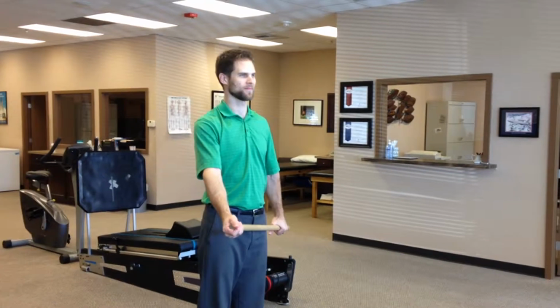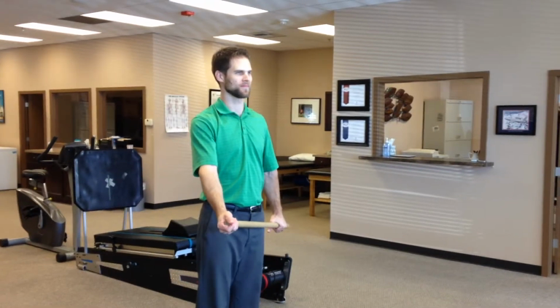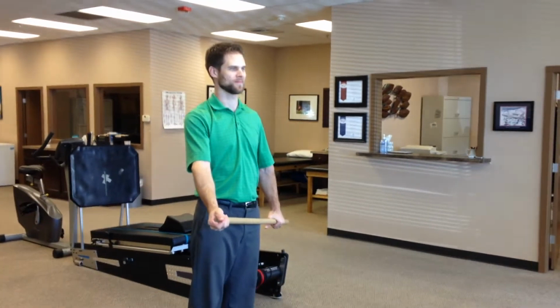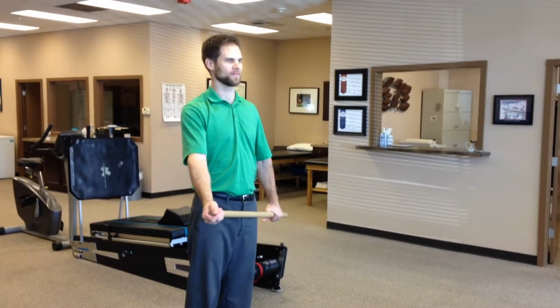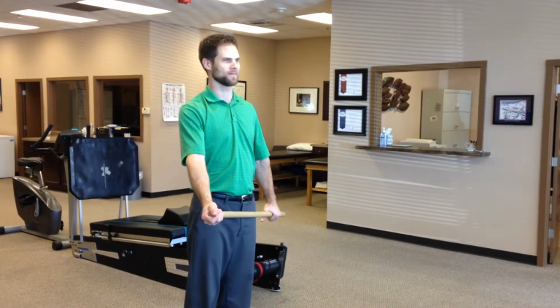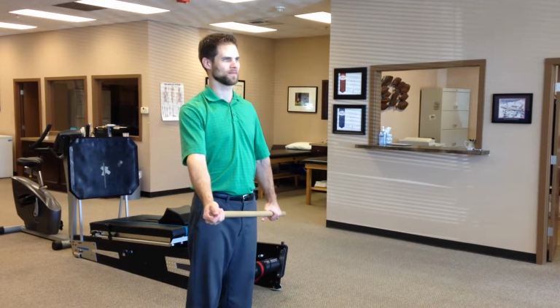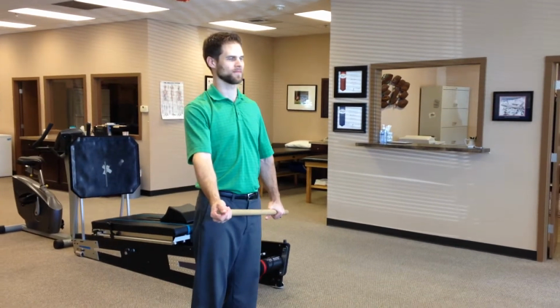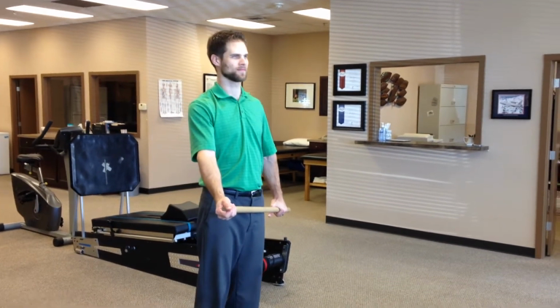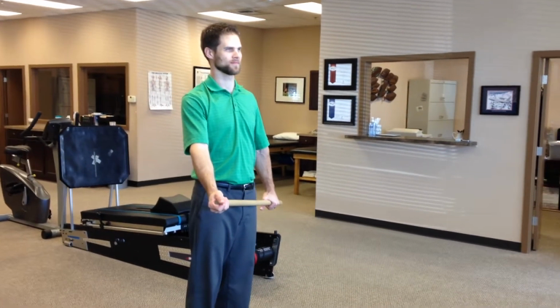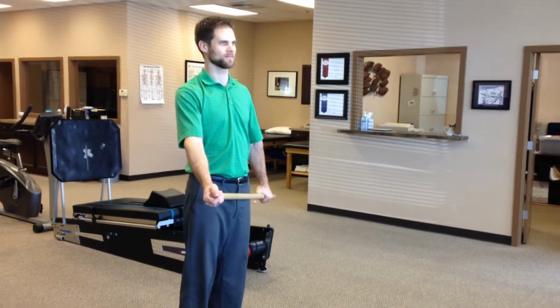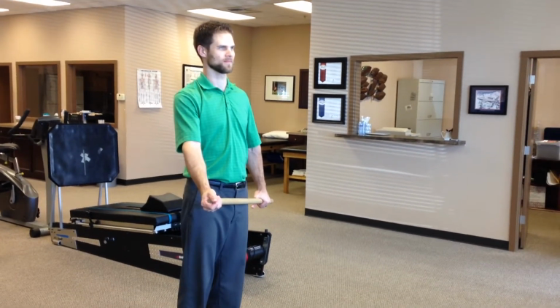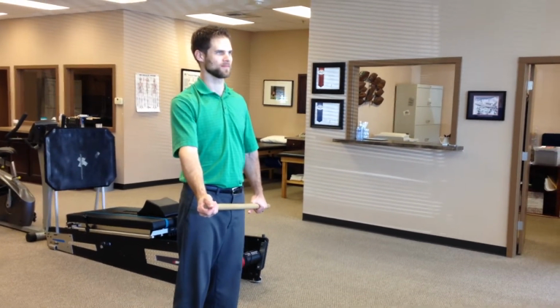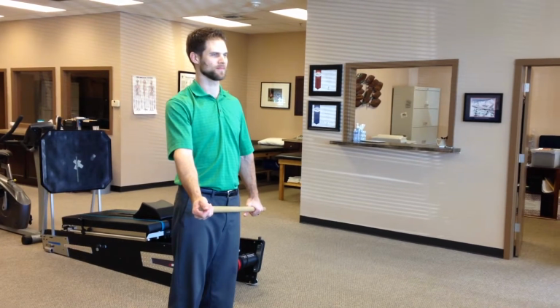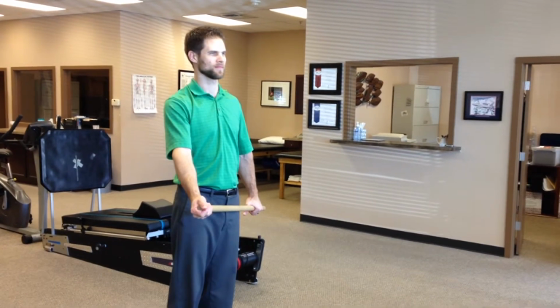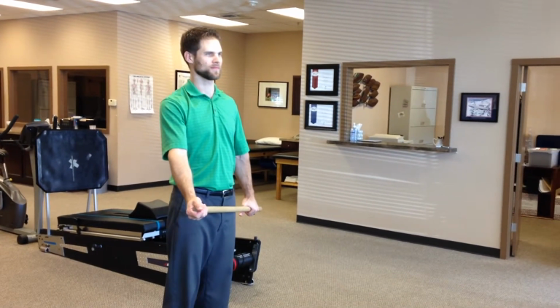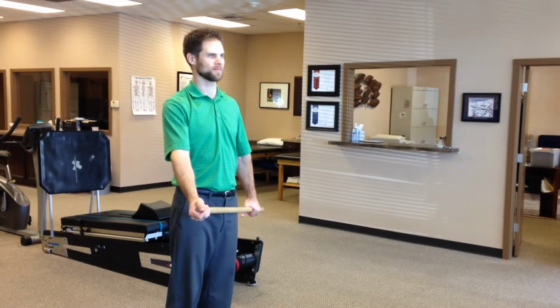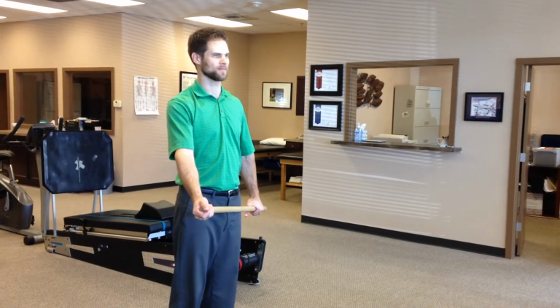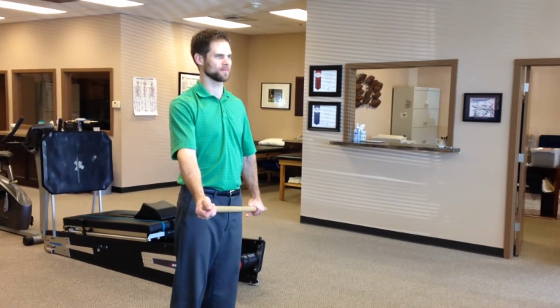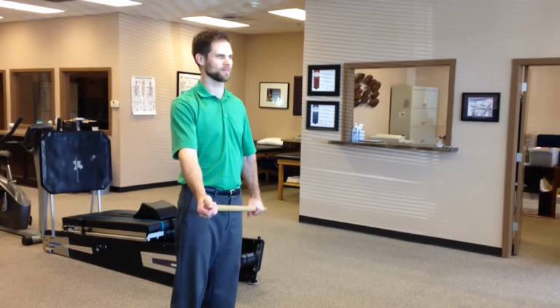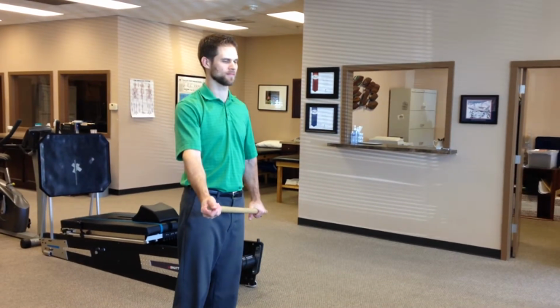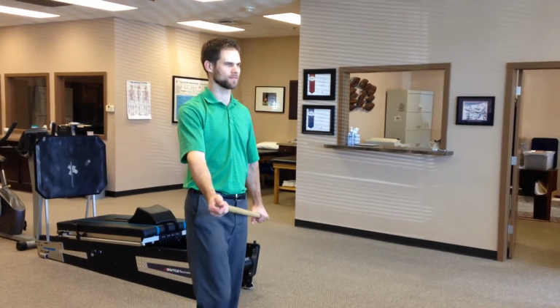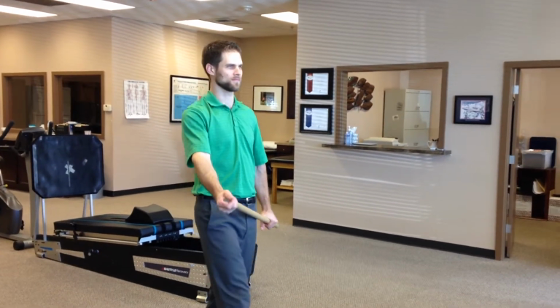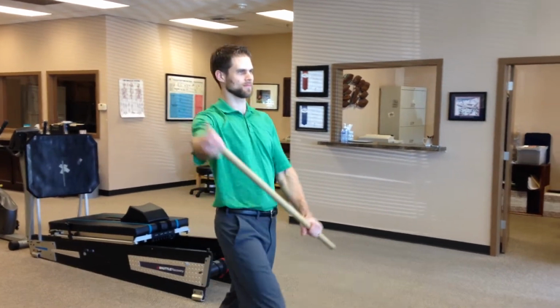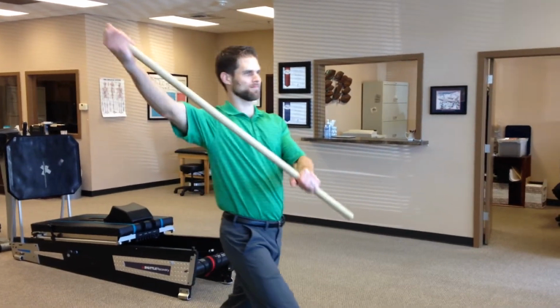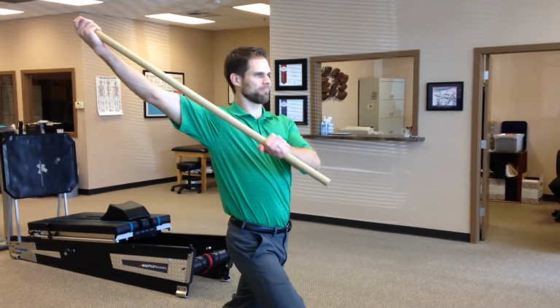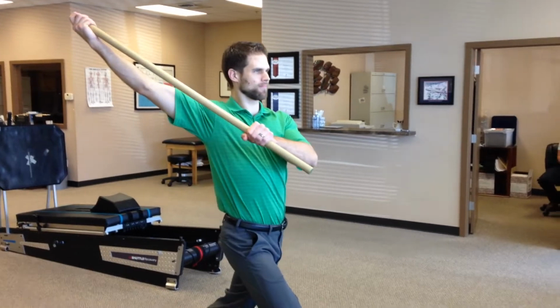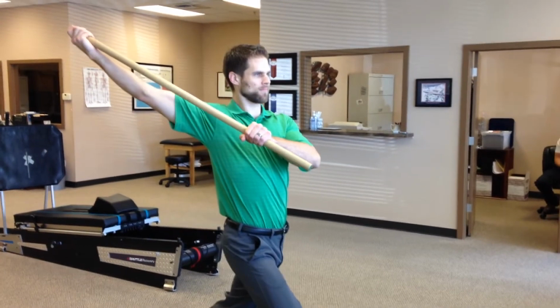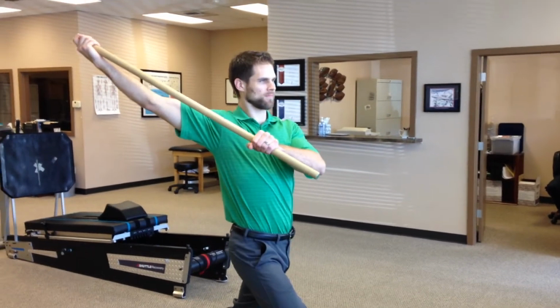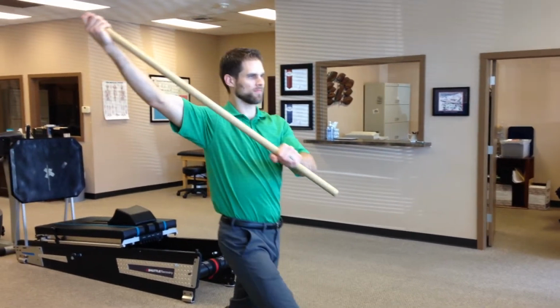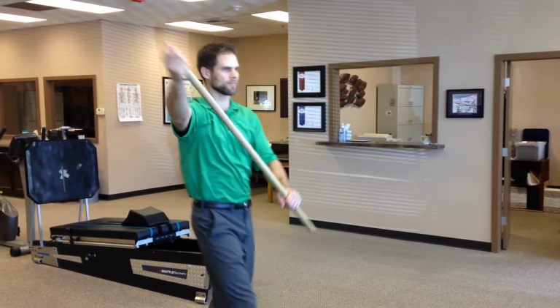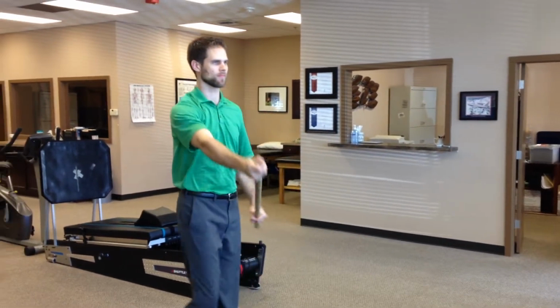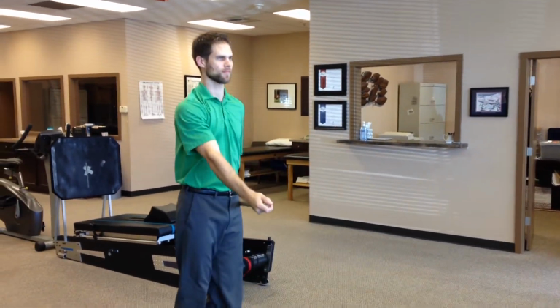Hello again from Peak Sports and Spine Physical Therapy in Klahani. This is Paul Murasky demonstrating for you an exercise we refer to as the stride stretch. What it's actually stretching is mostly the pec muscle, but also some thoracic spine and hip flexor.